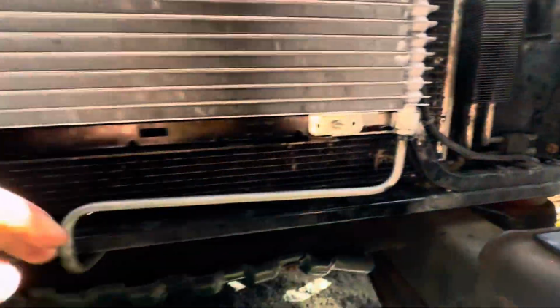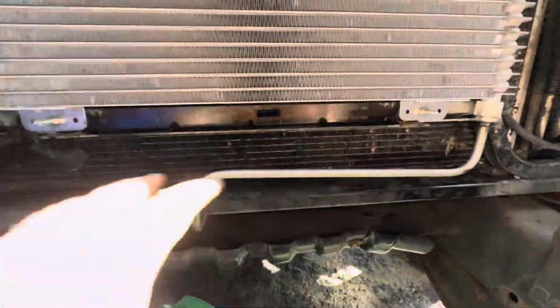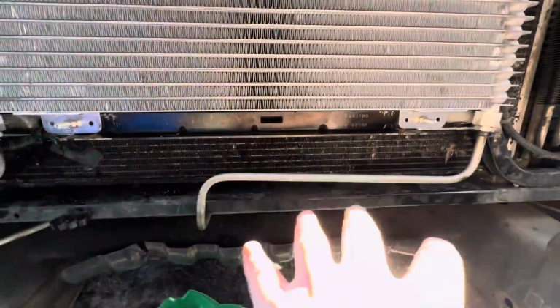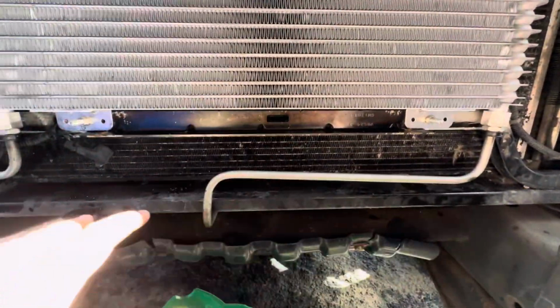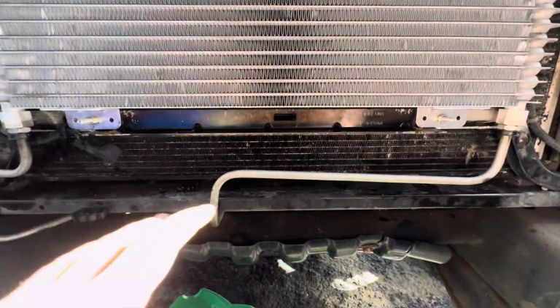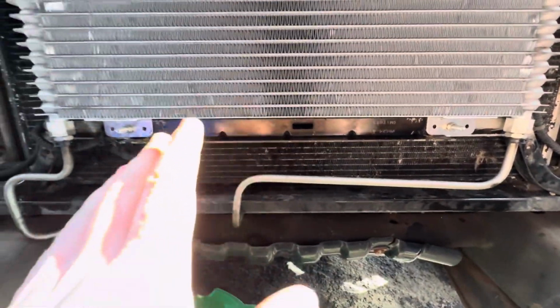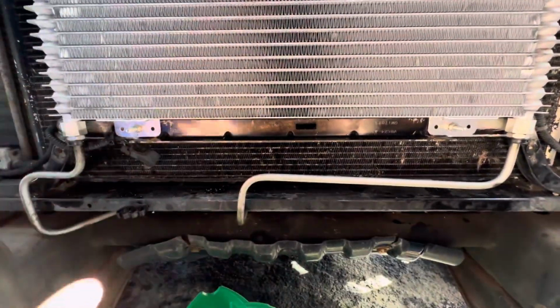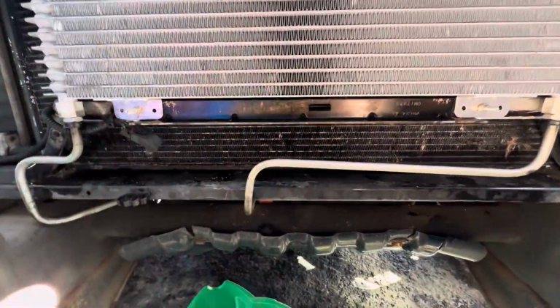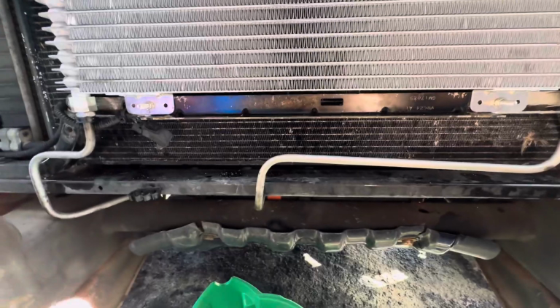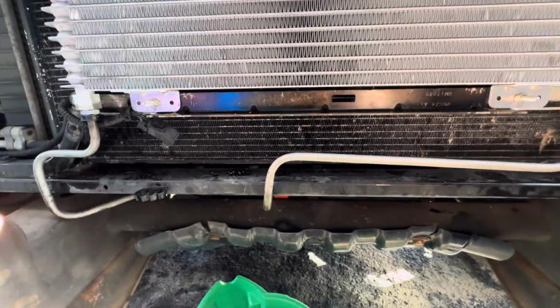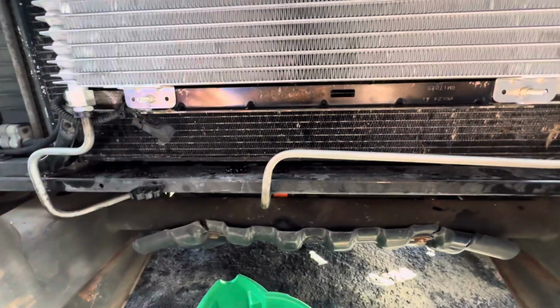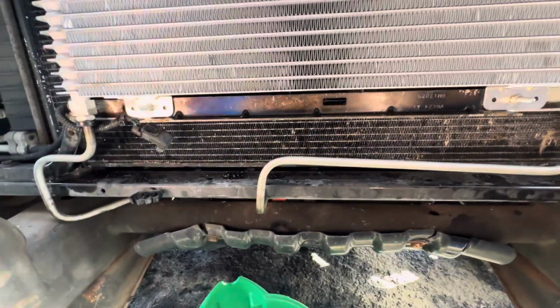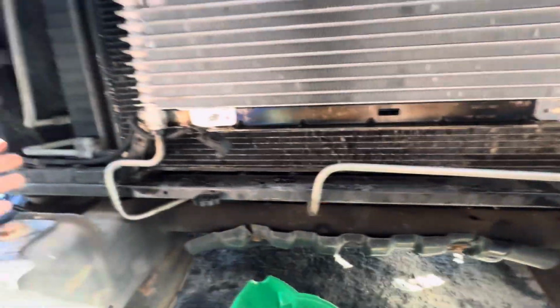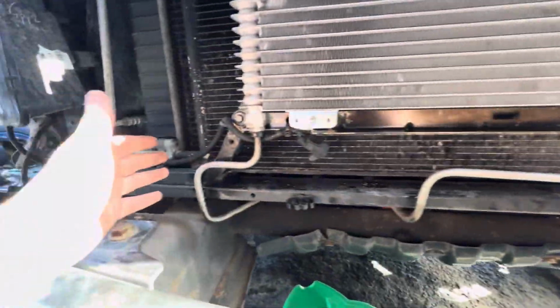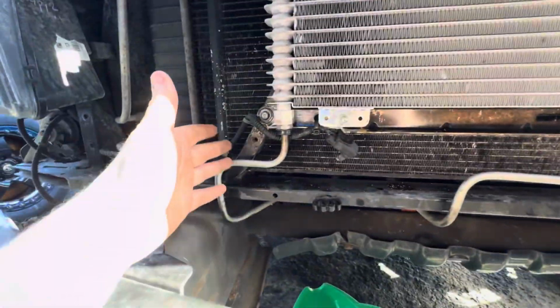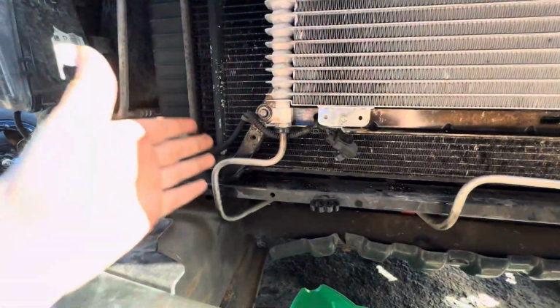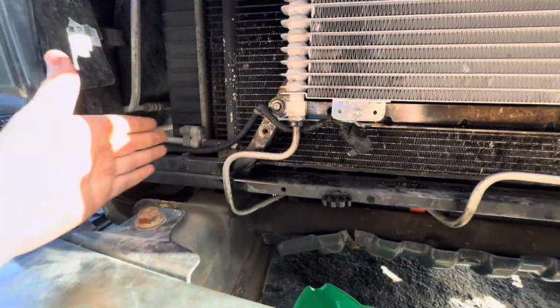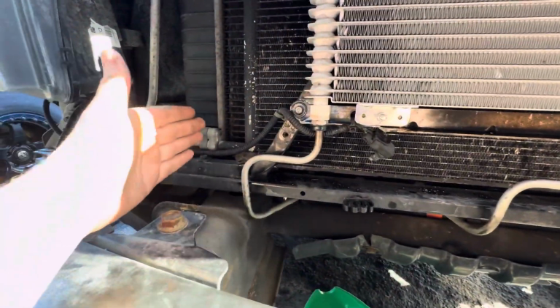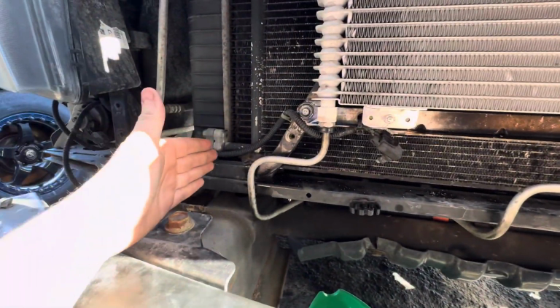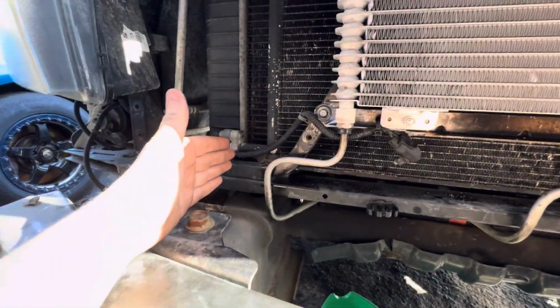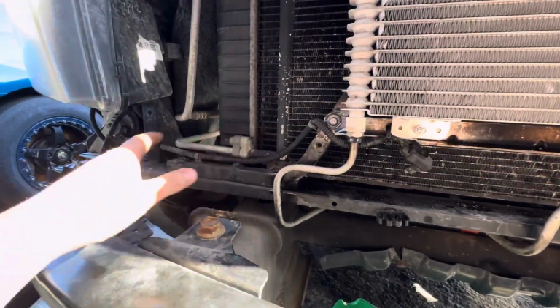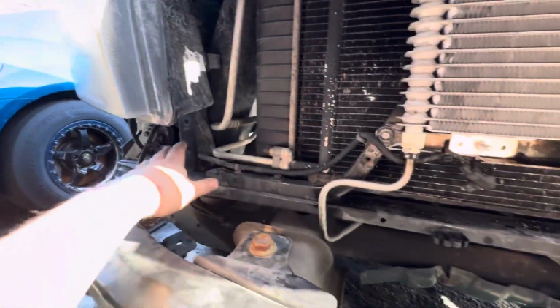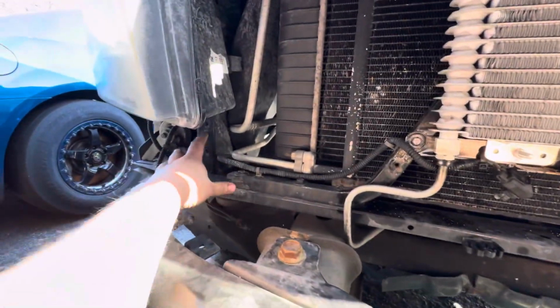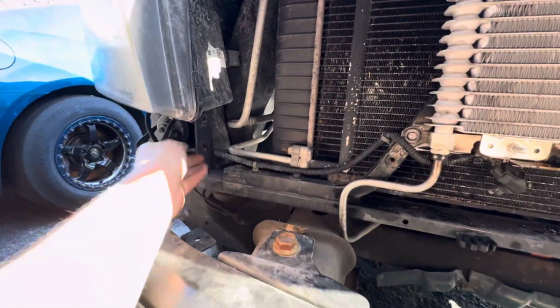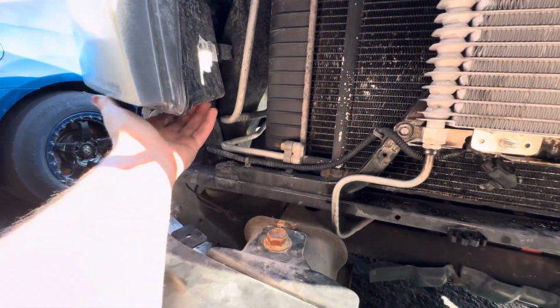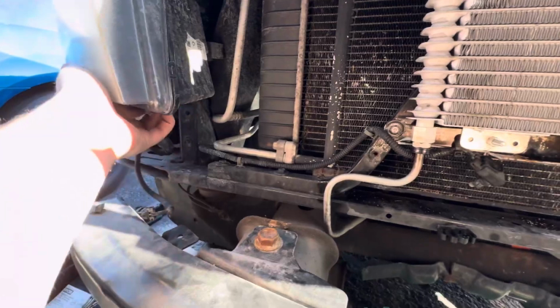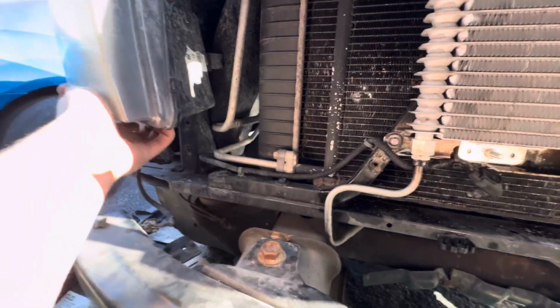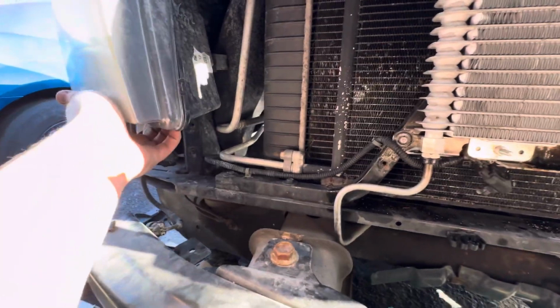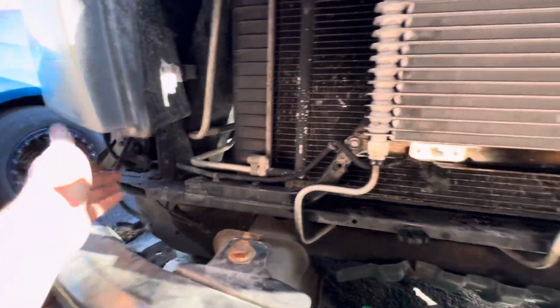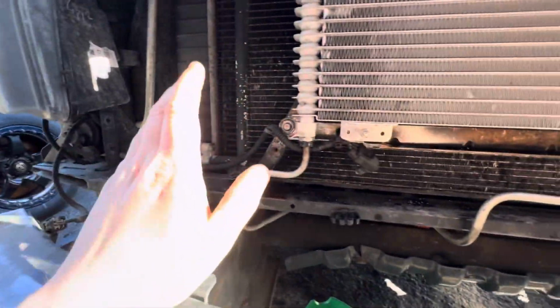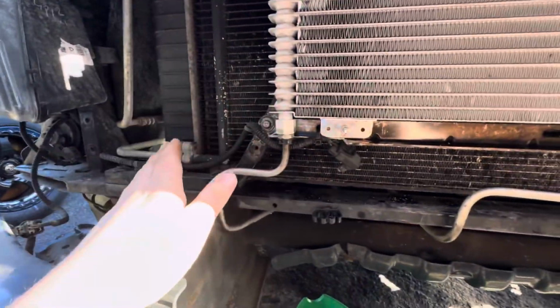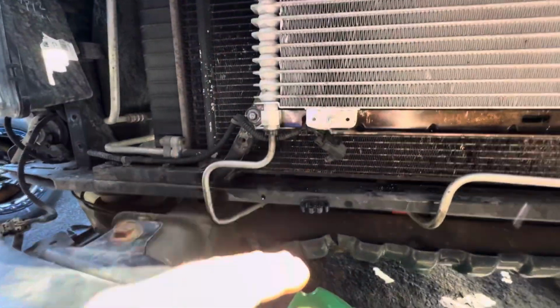Now keep in mind, there is a big plastic shield here that is going to have to be modified. You'll probably have to cut most of it from here over, and you will want this section because remember, this holds your headlight. So keep that in mind.